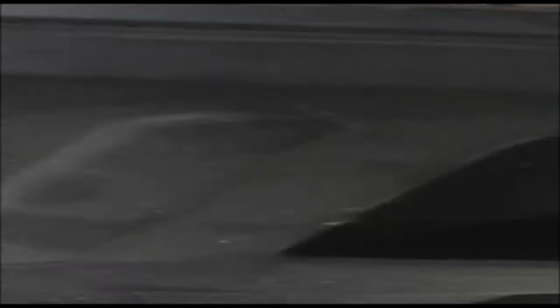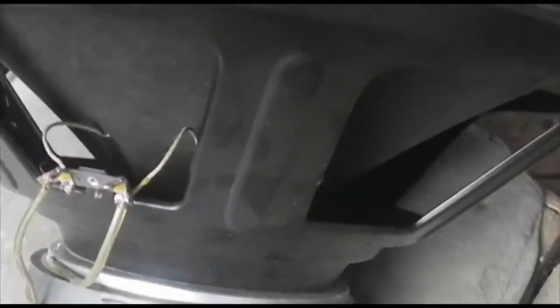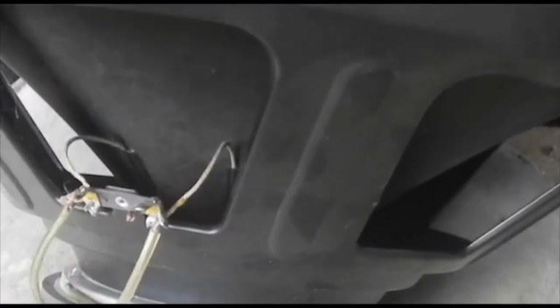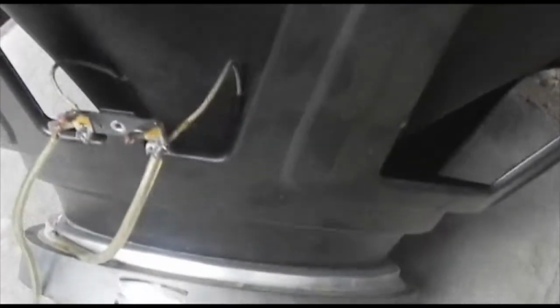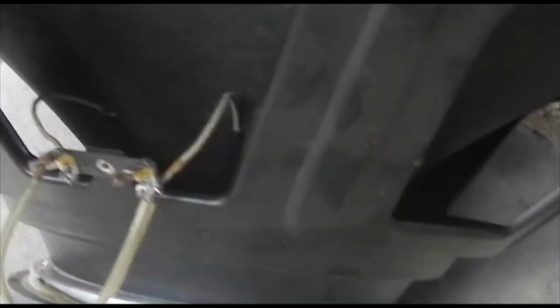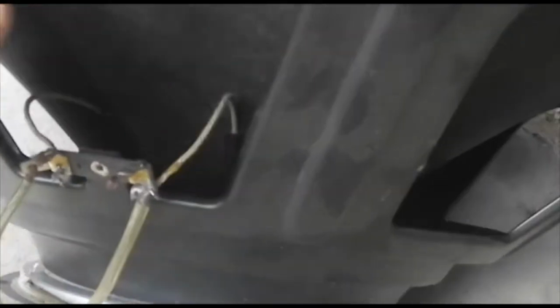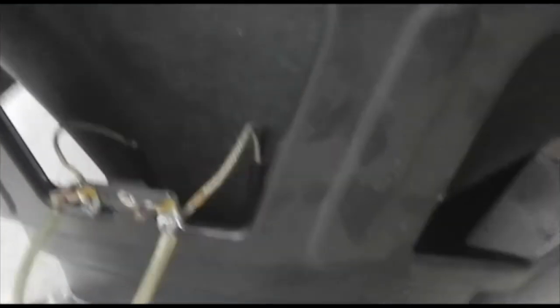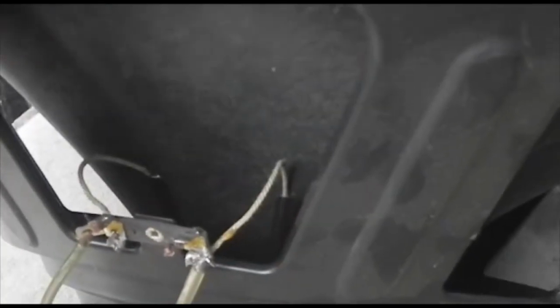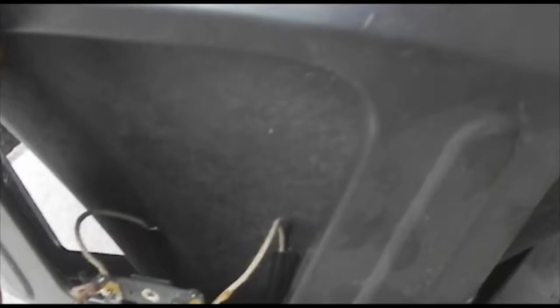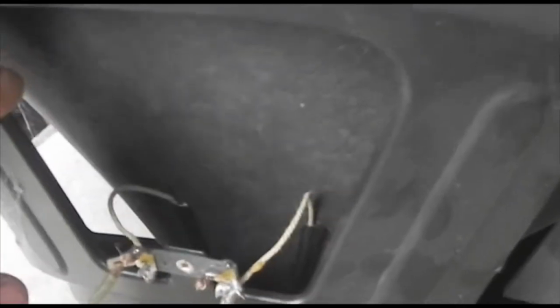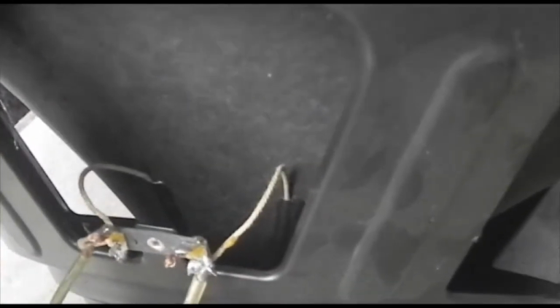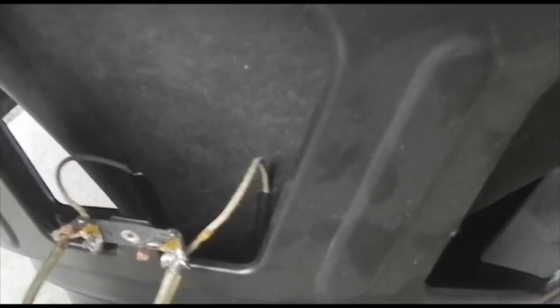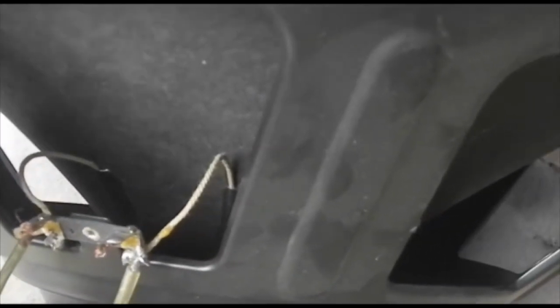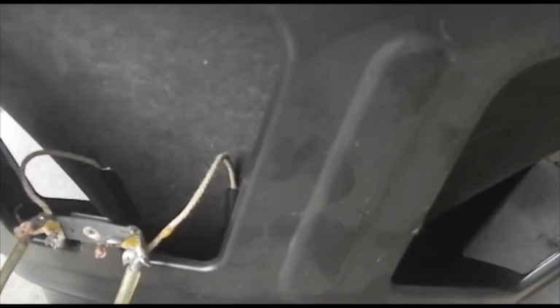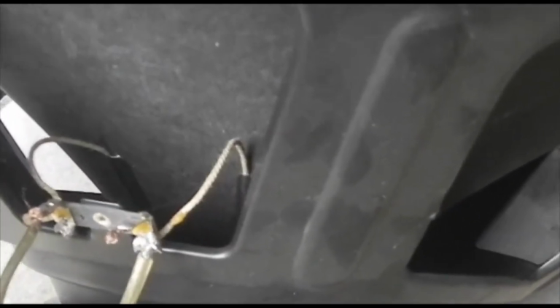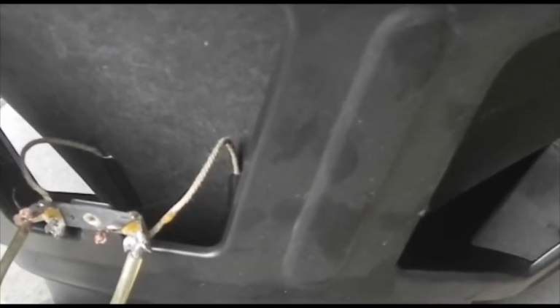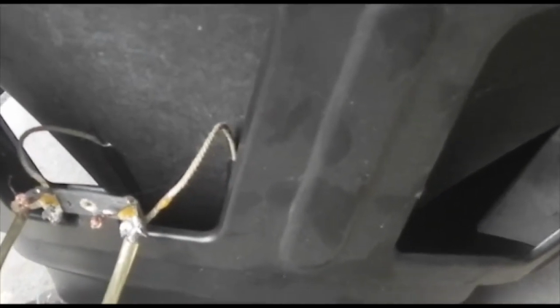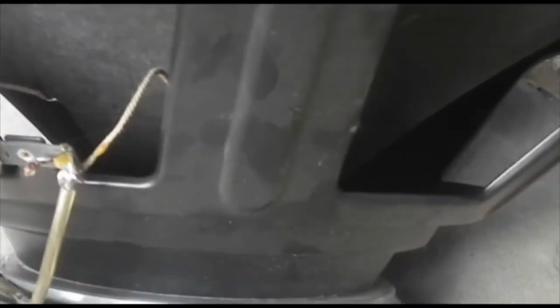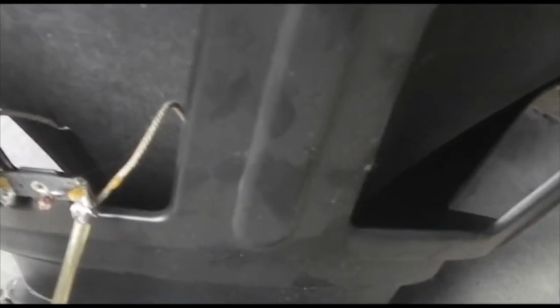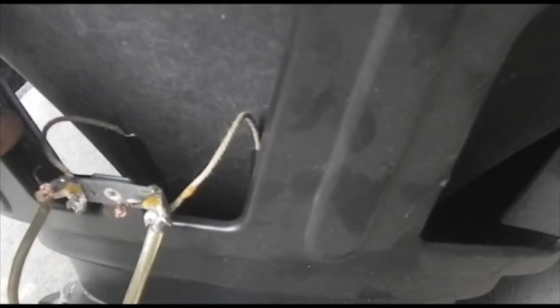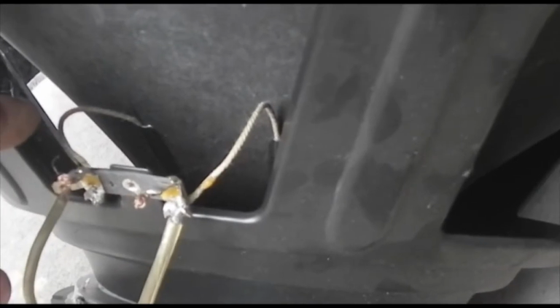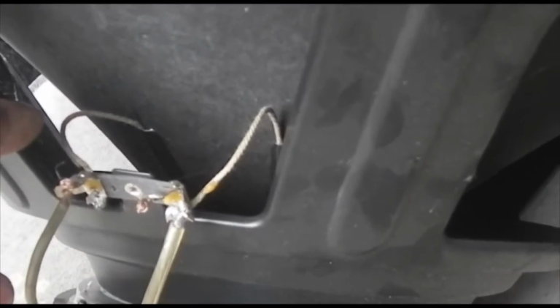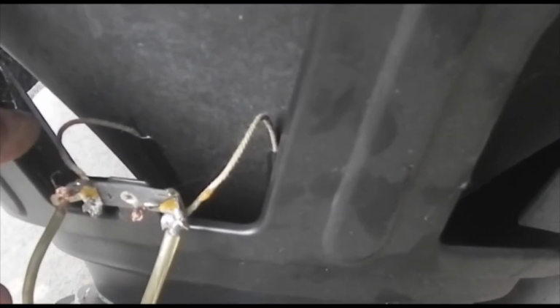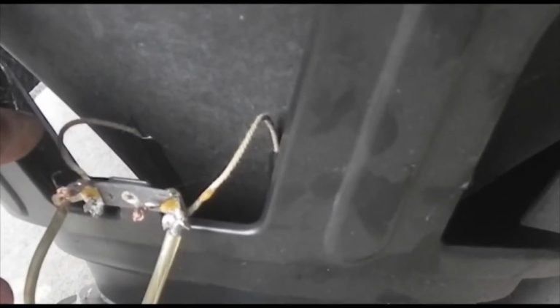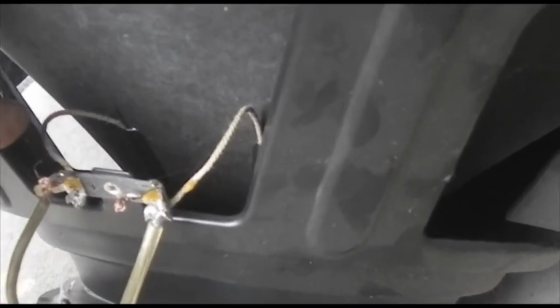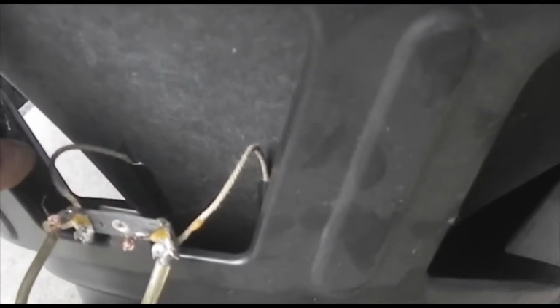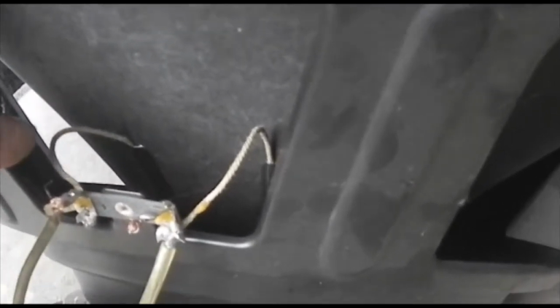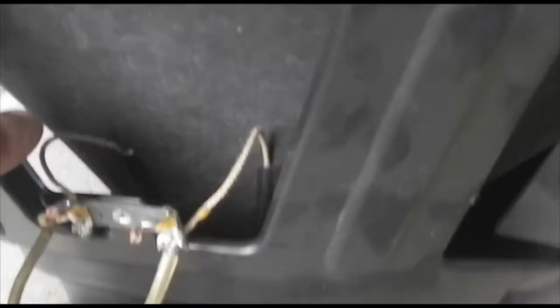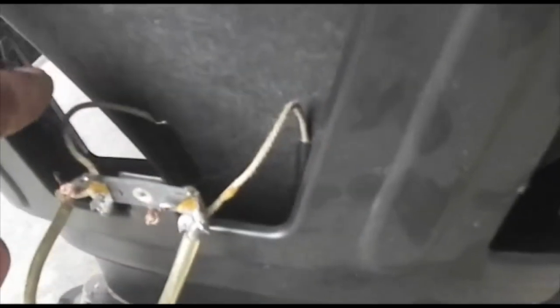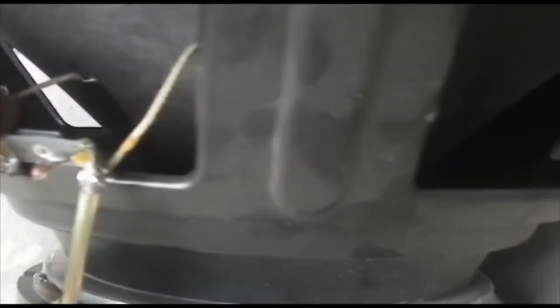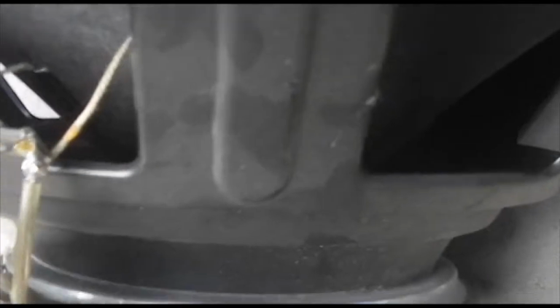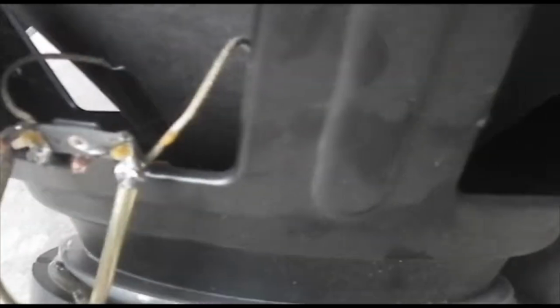Yes my people. Most of these powered boxes are giving problems. Most of the time it's the speaker giving problem, because the amplifier is stronger than the speaker, so most of the time the speaker burns out.